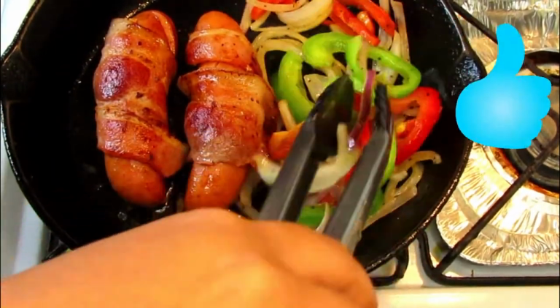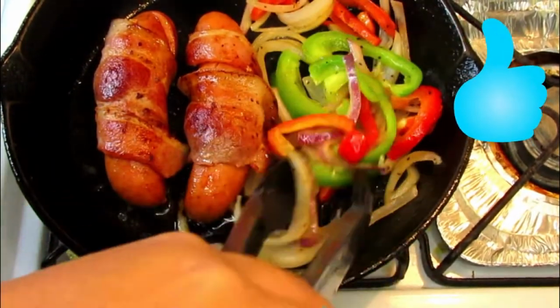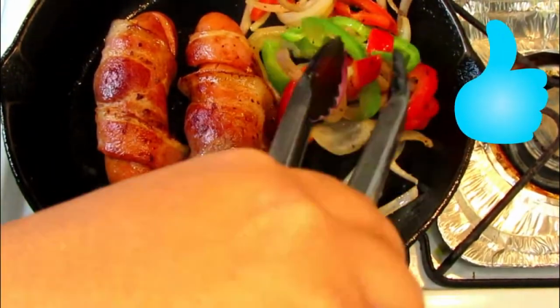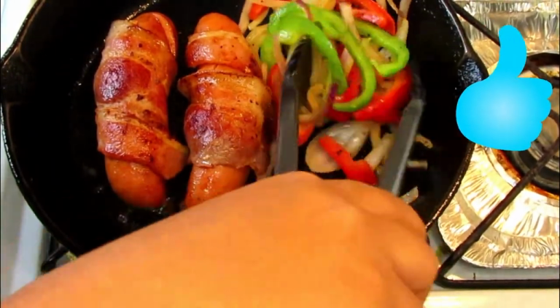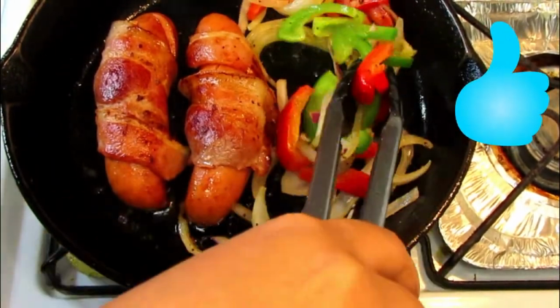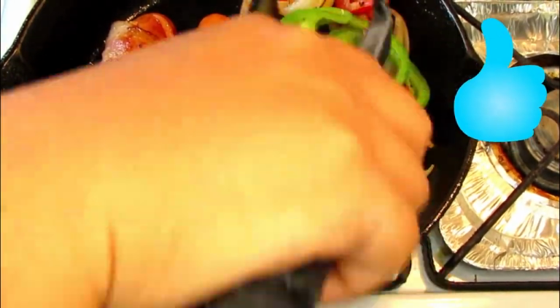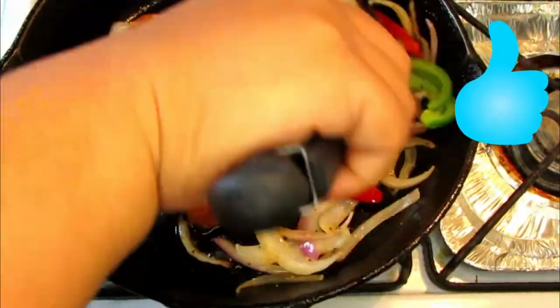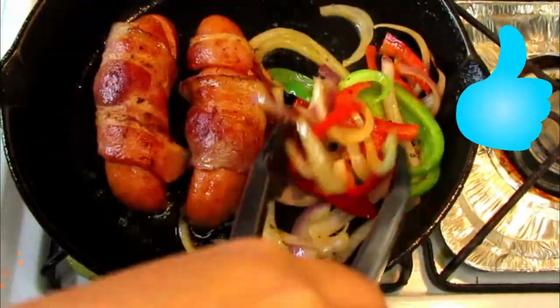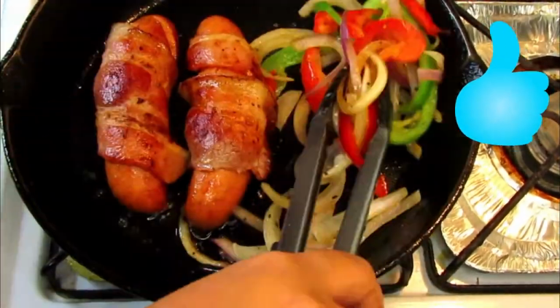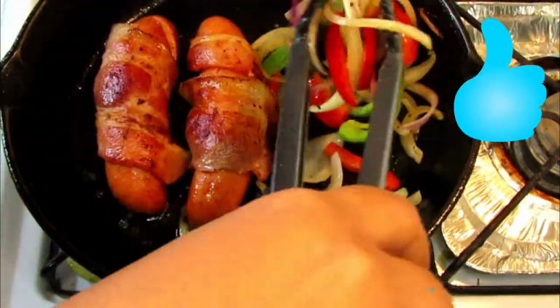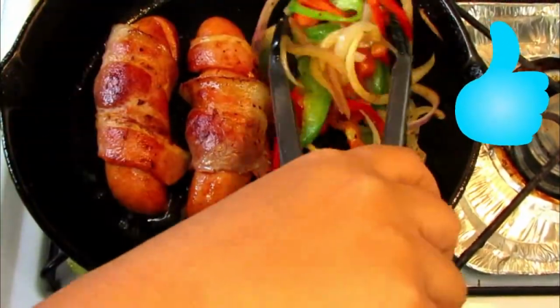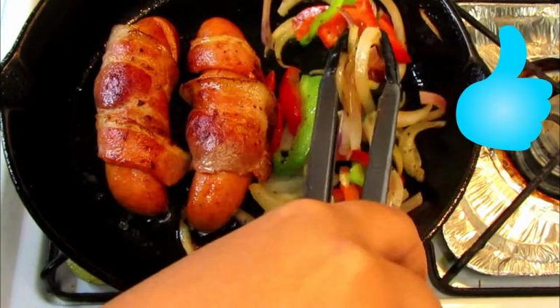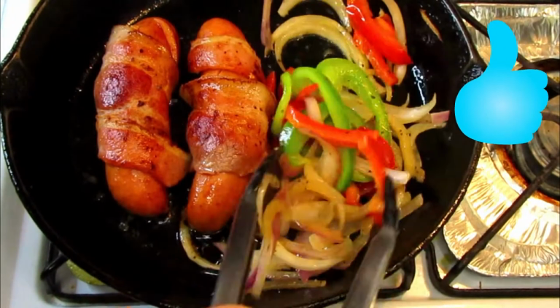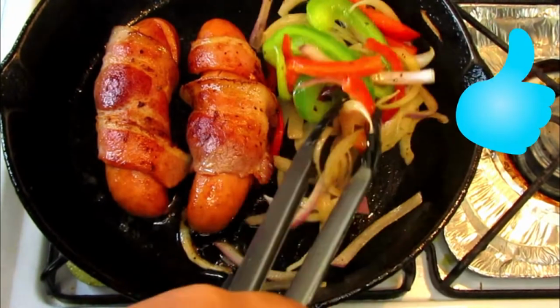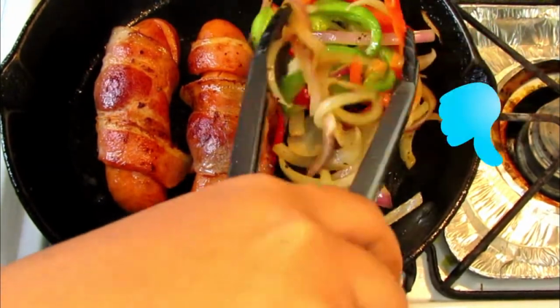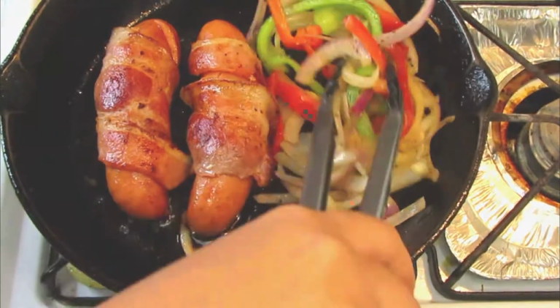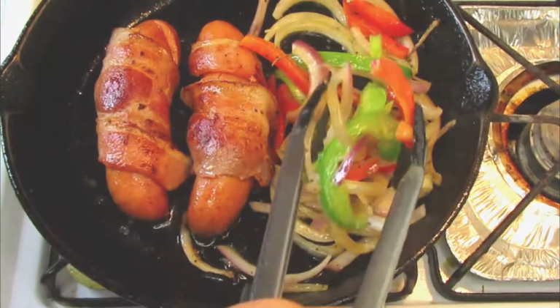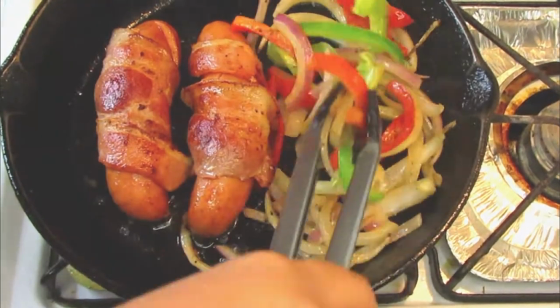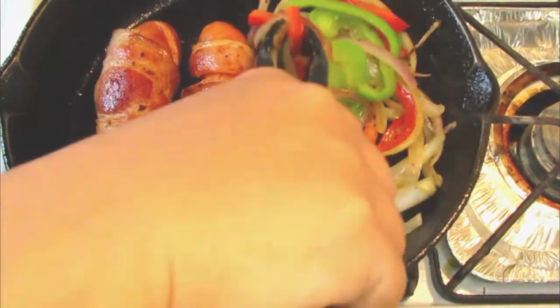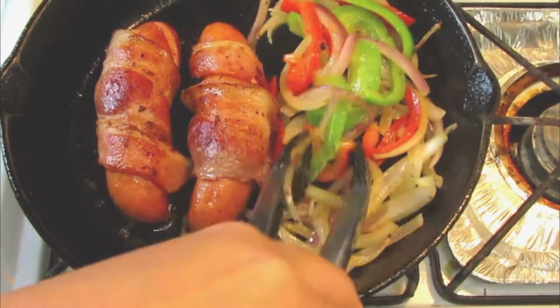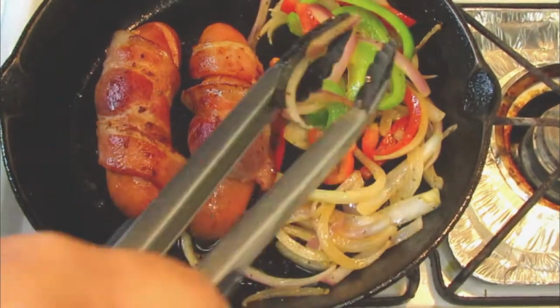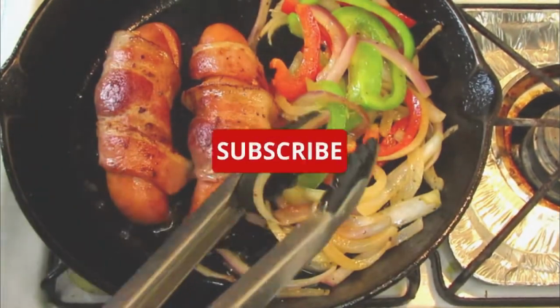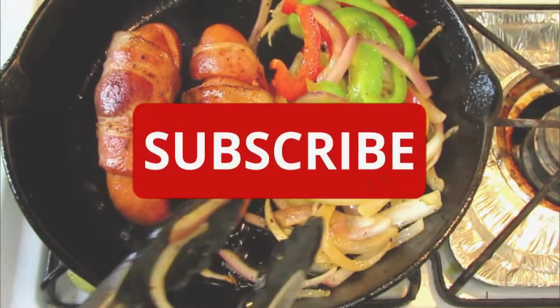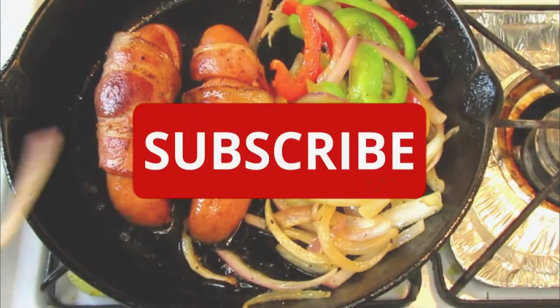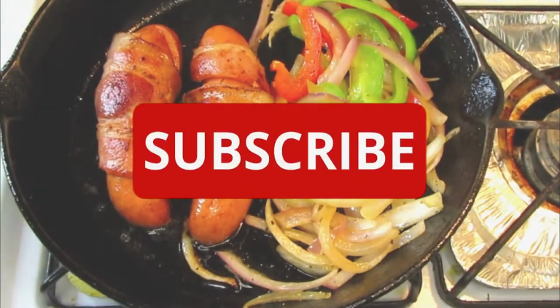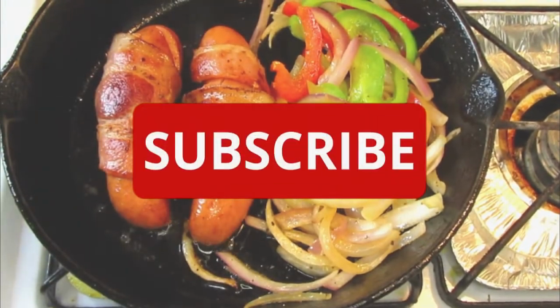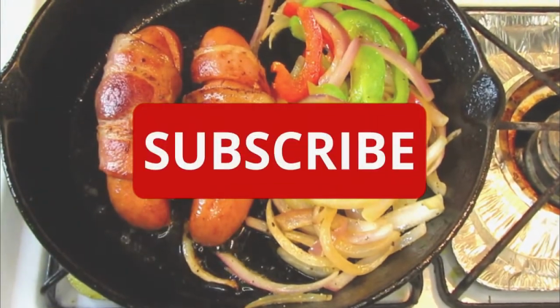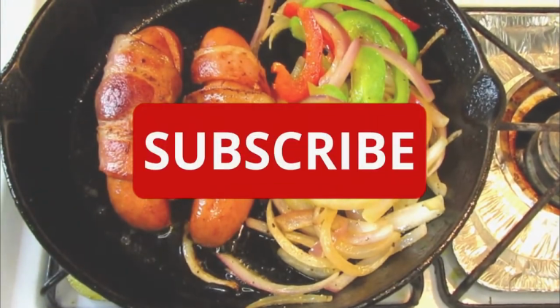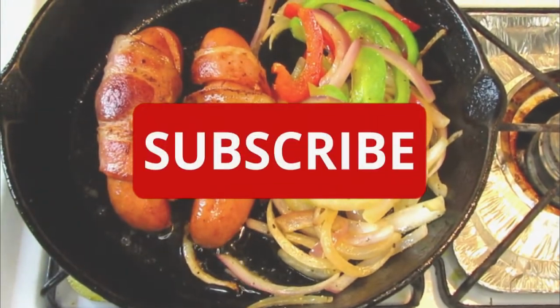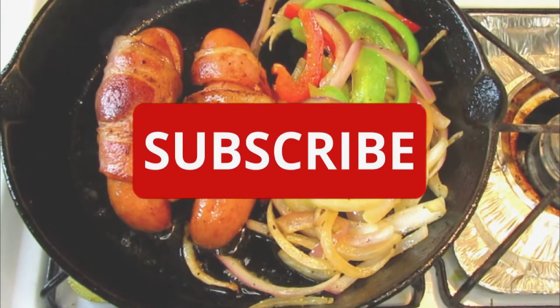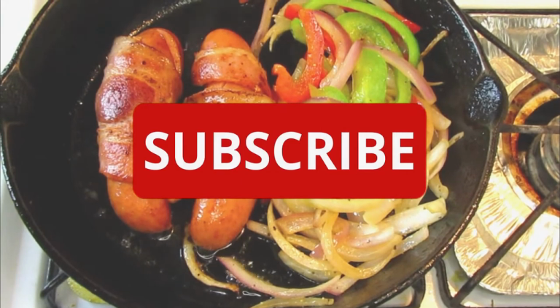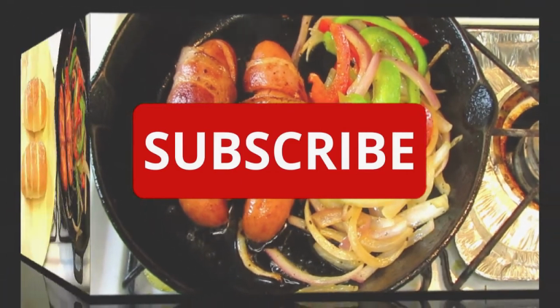Please don't forget to like this video and subscribe to our channel — this will help the channel grow and we would appreciate your support.